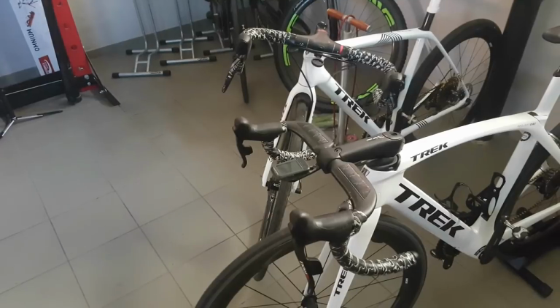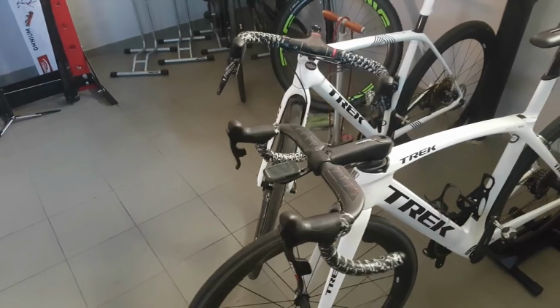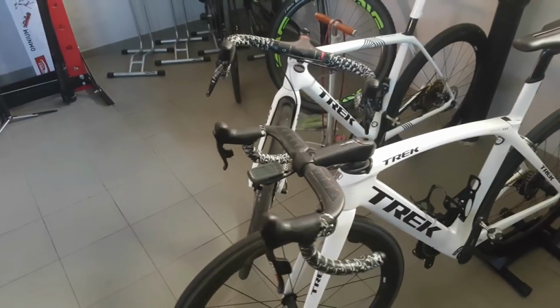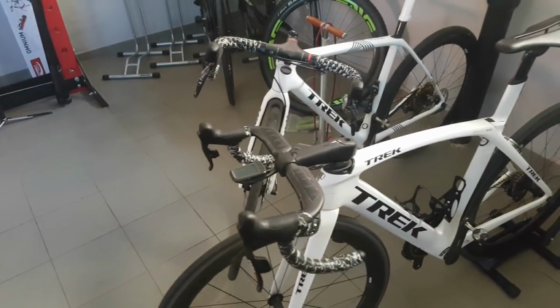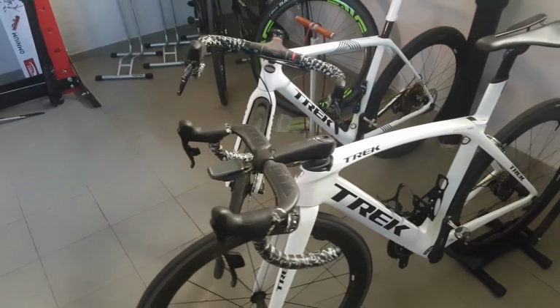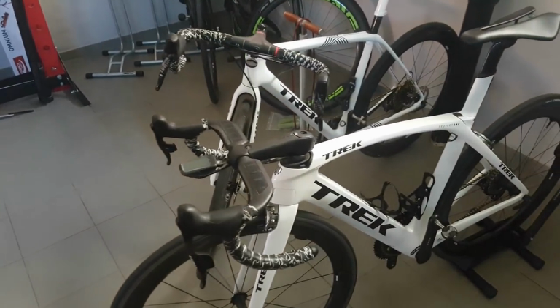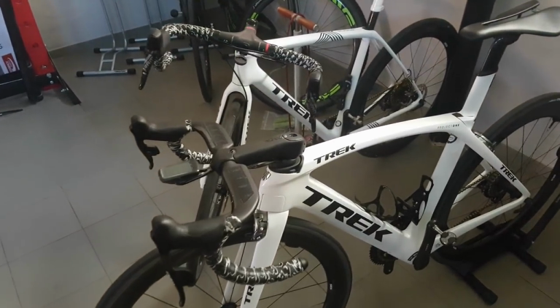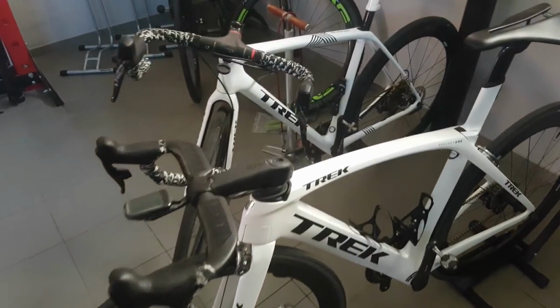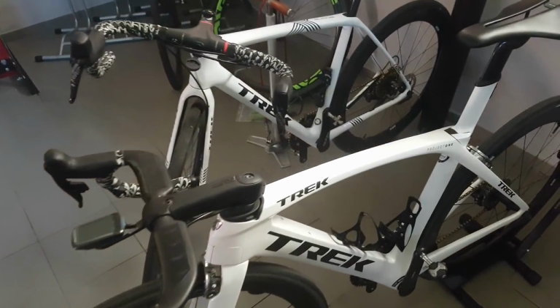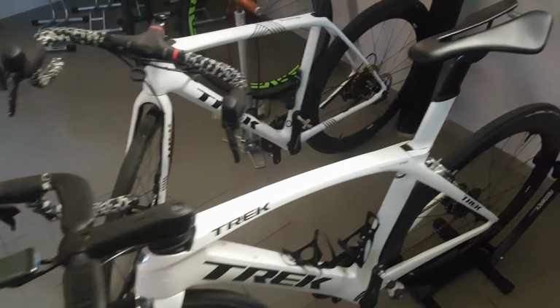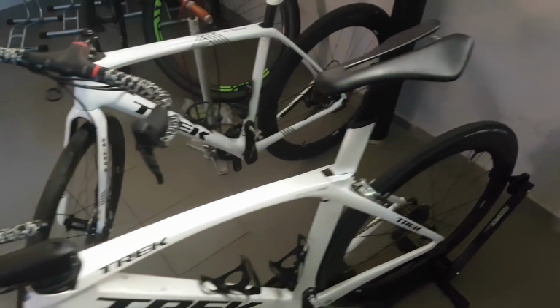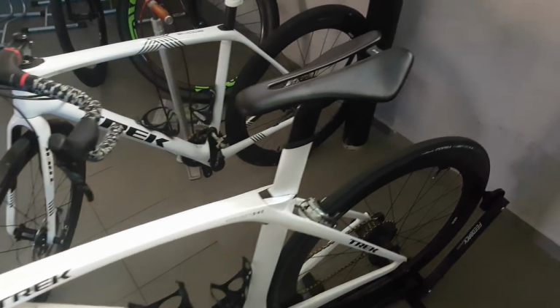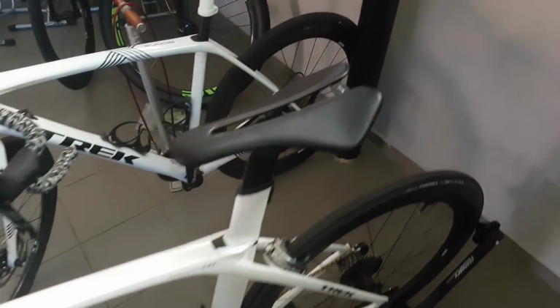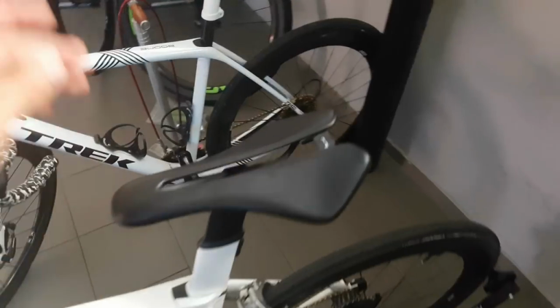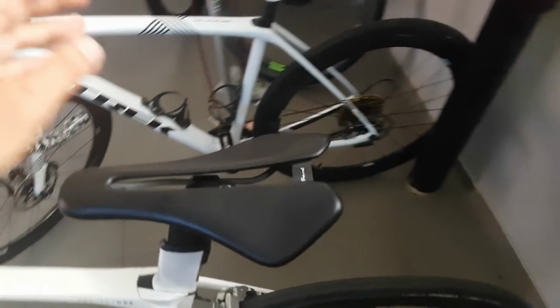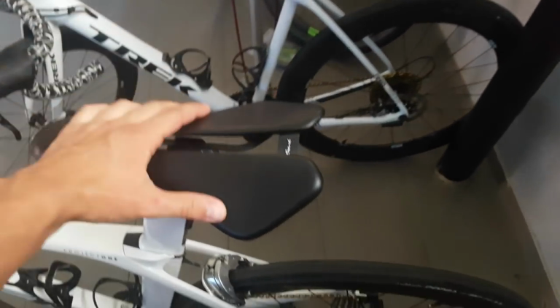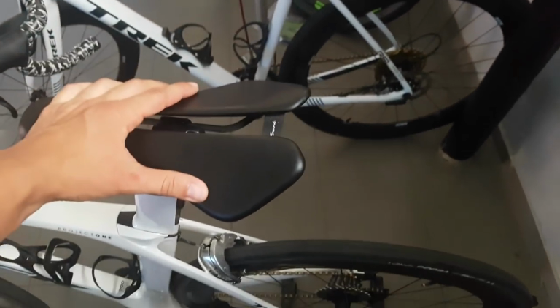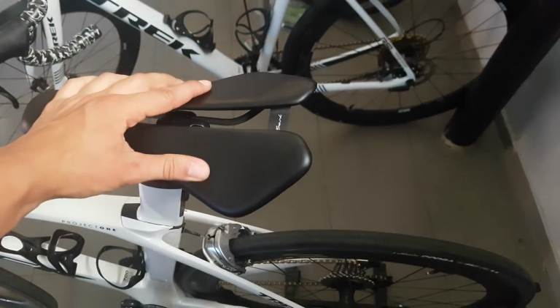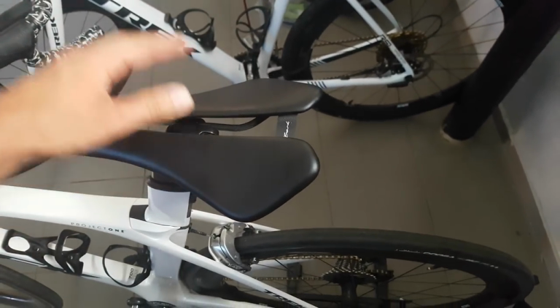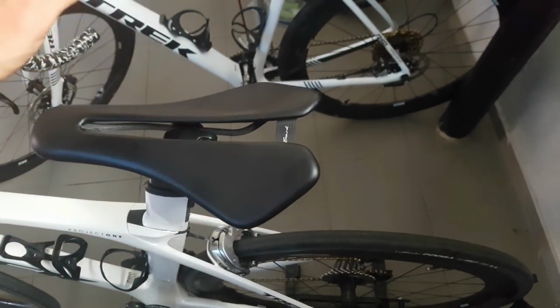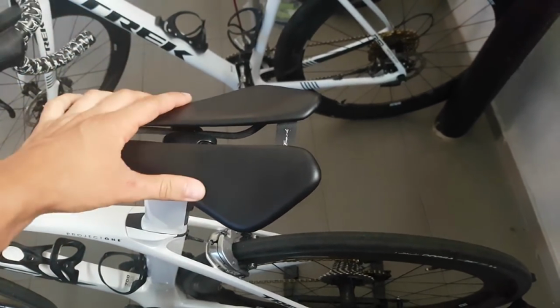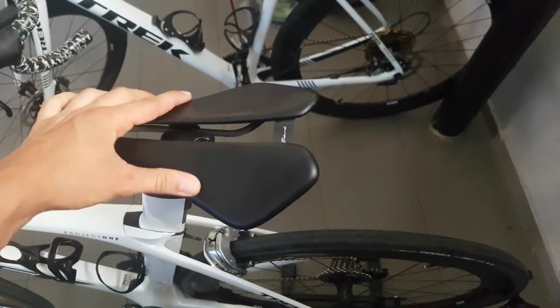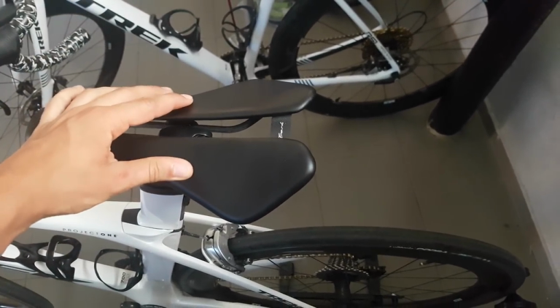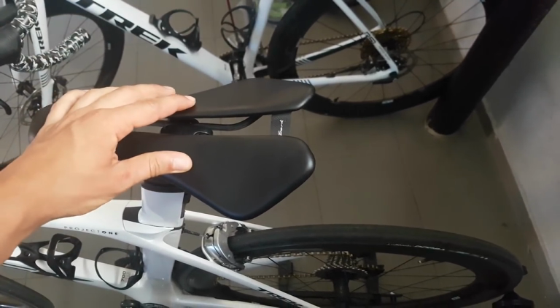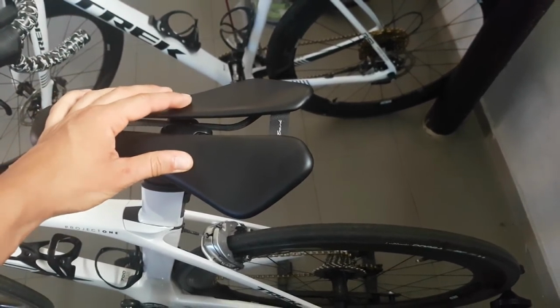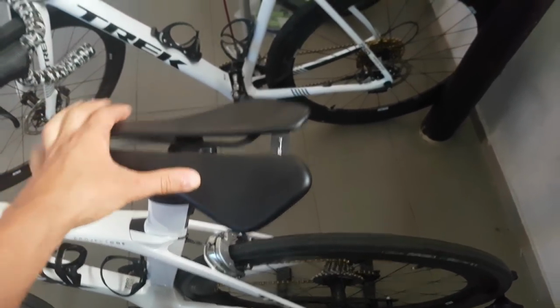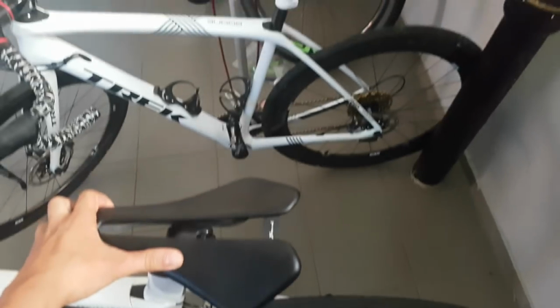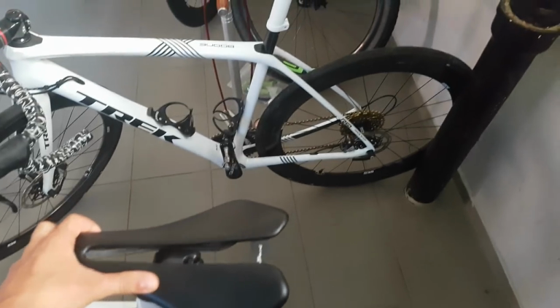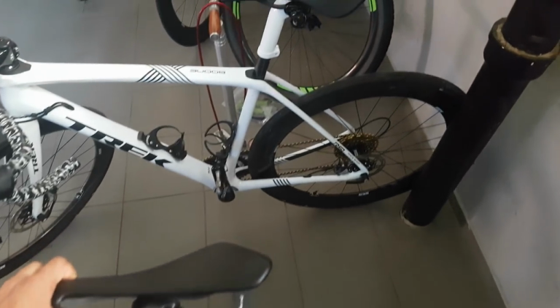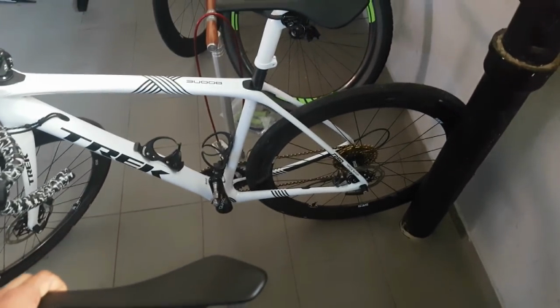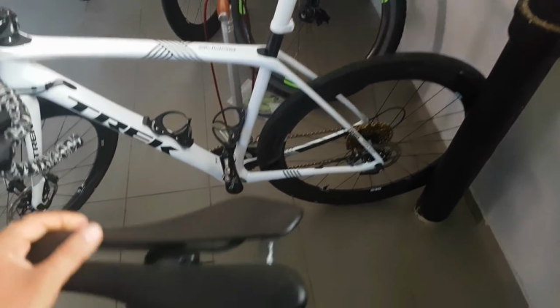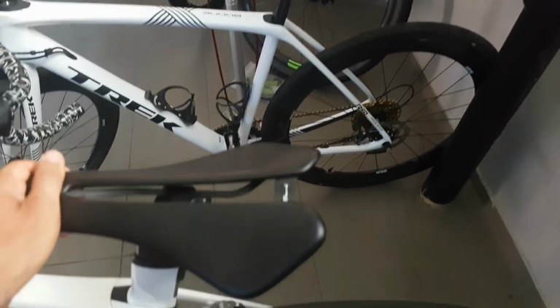Kazzari here and welcome to the workshop. Today I want to show you my latest addition in terms of saddles. I've always shown you this on my Instagram account but today I want to go into a bit more detail here.